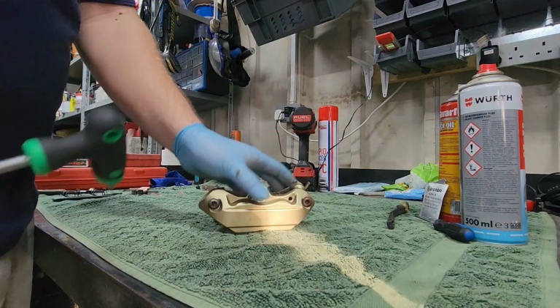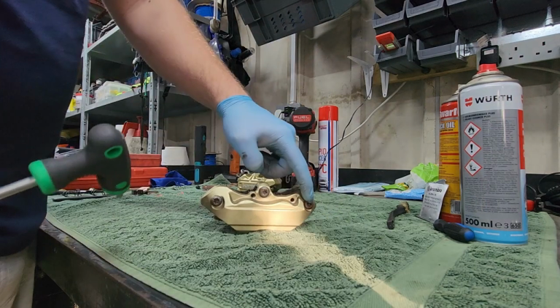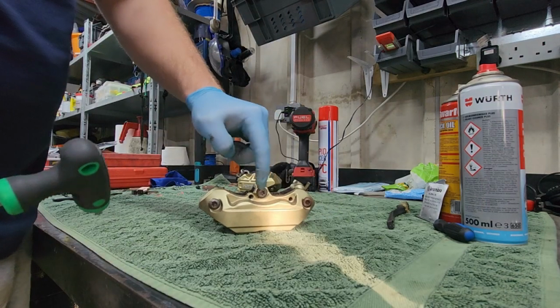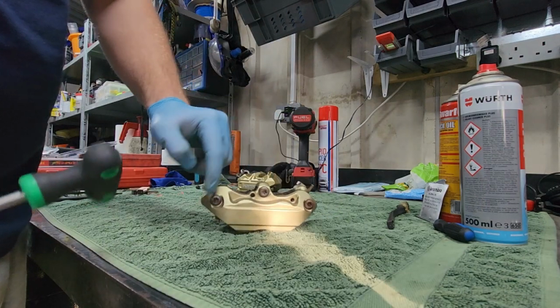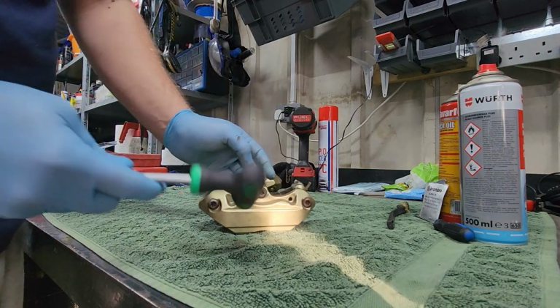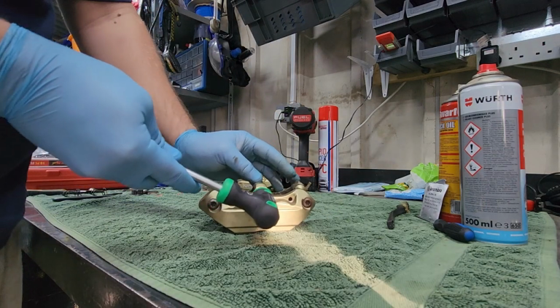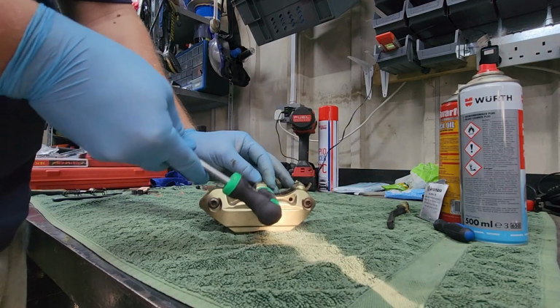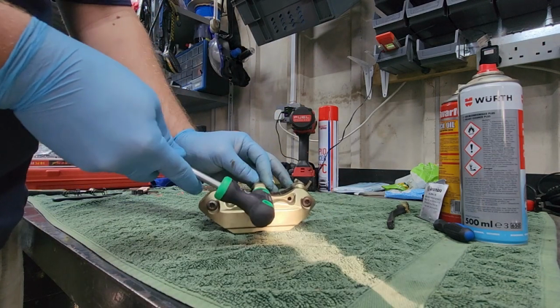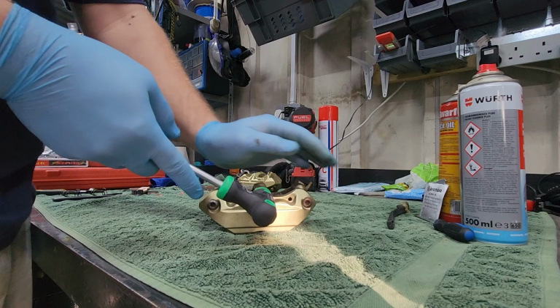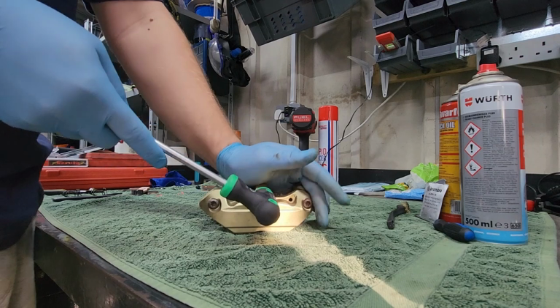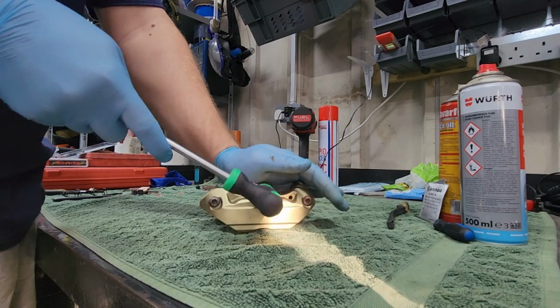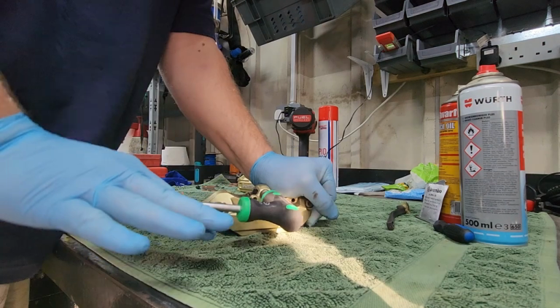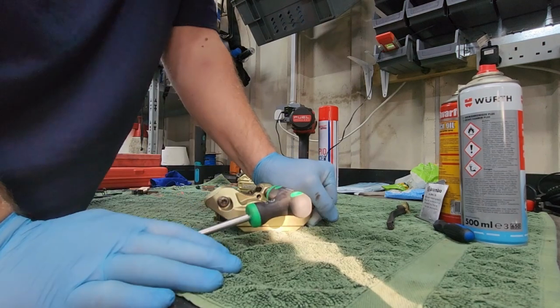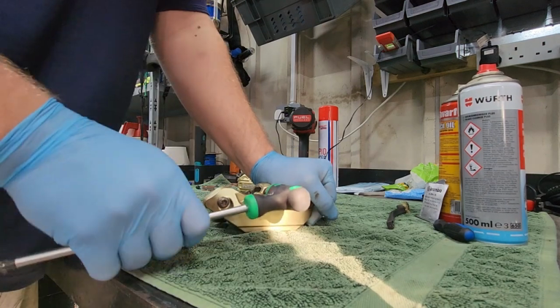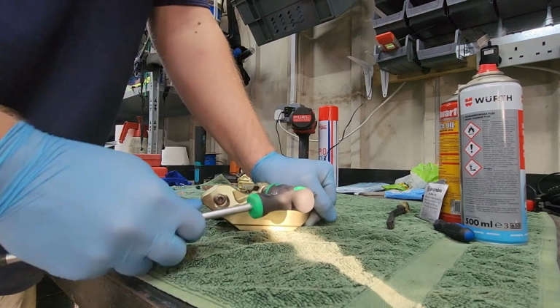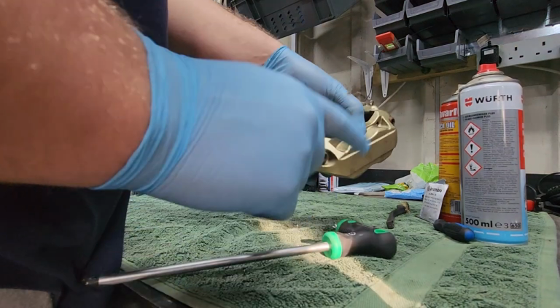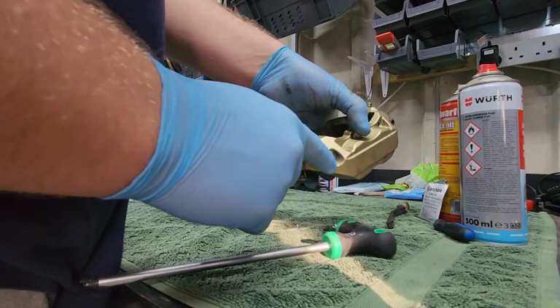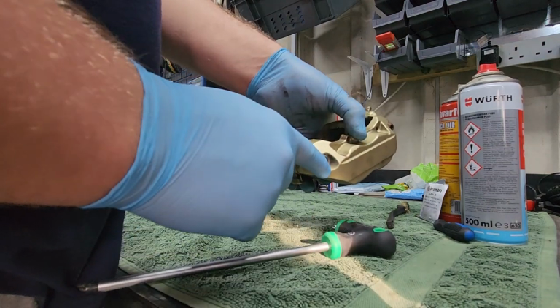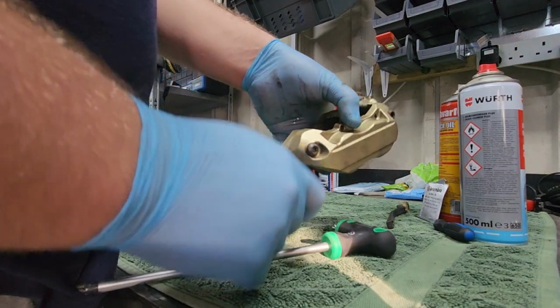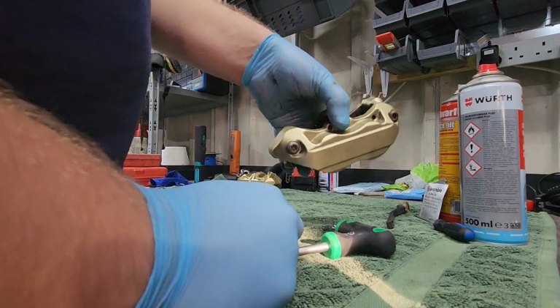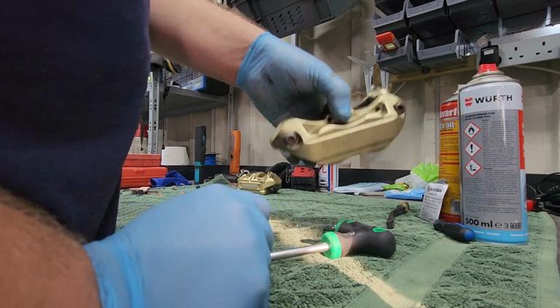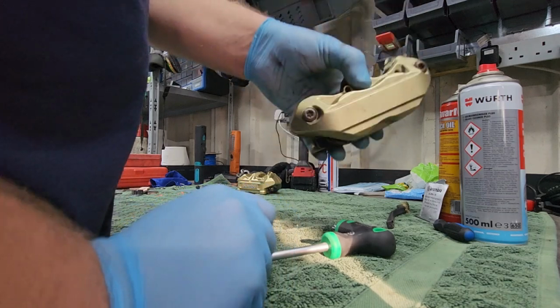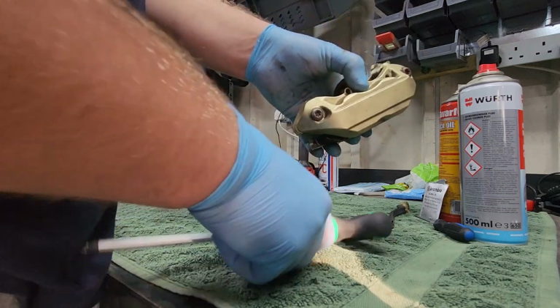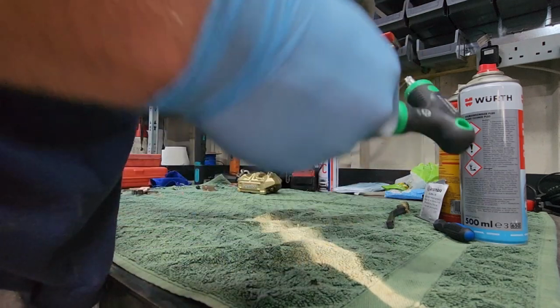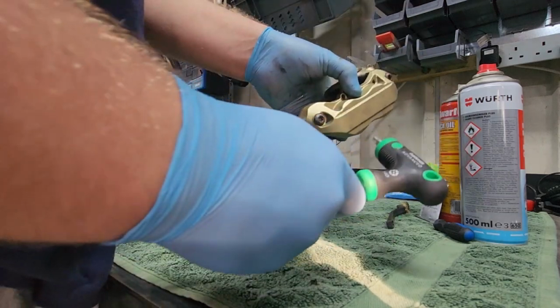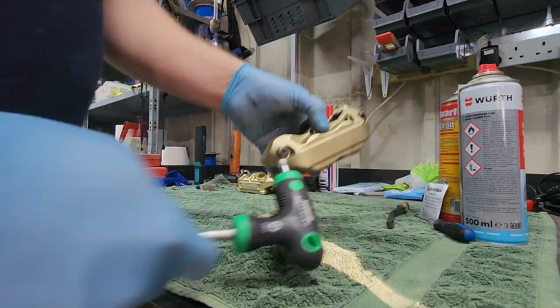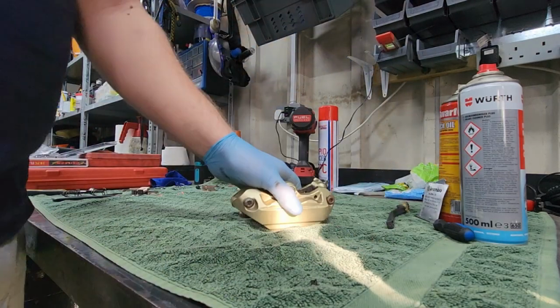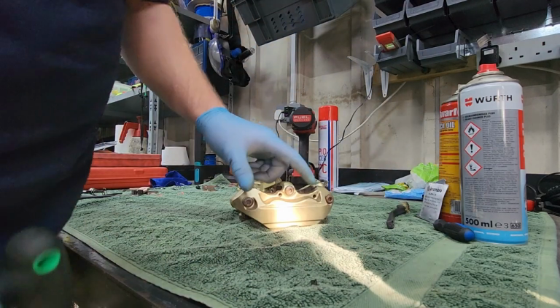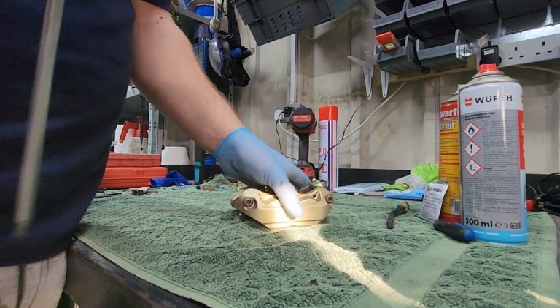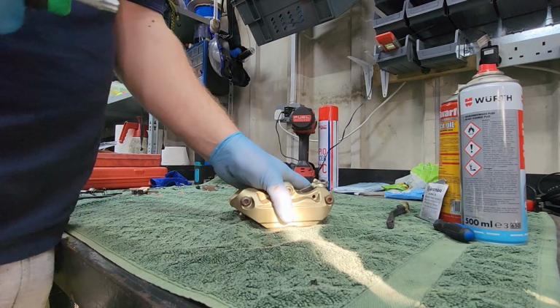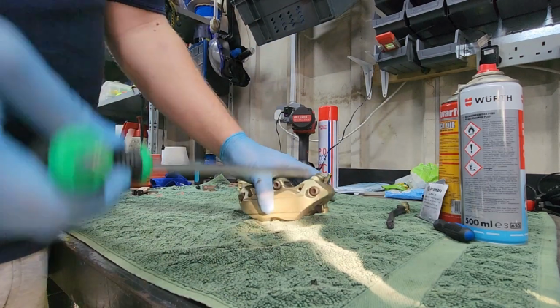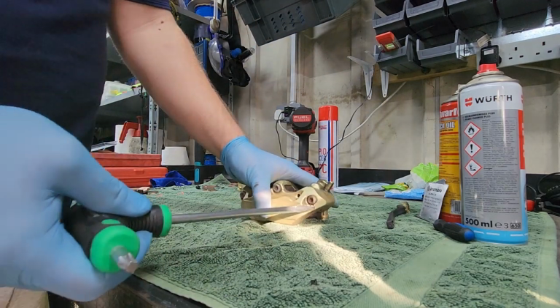You just need to crack off these three pinch bolts — it's a T40. That one is super tight. The trick is to put it back on the bike and loosen it when it's on the bike. I've just loosened them off on the bike, now just spin them out.